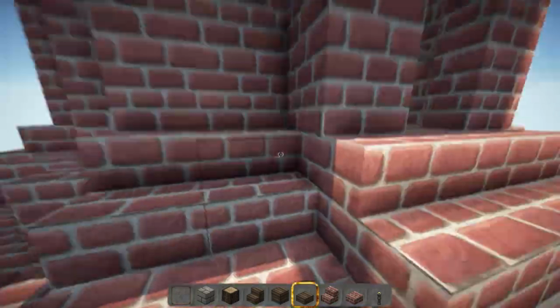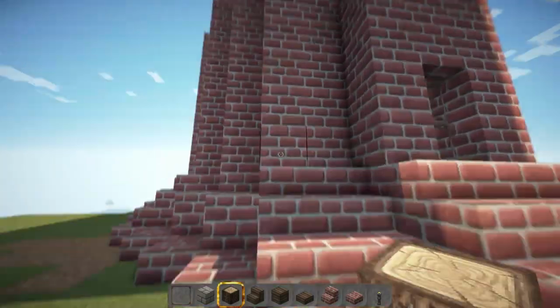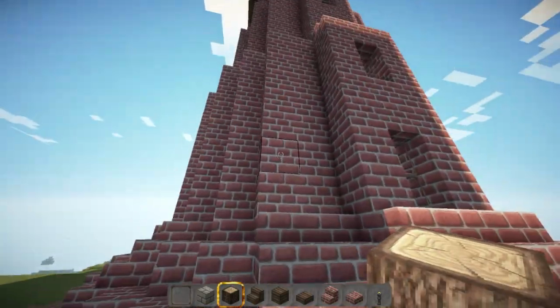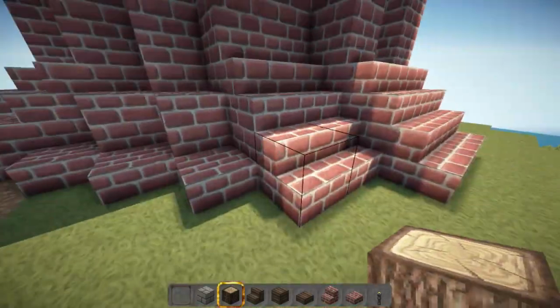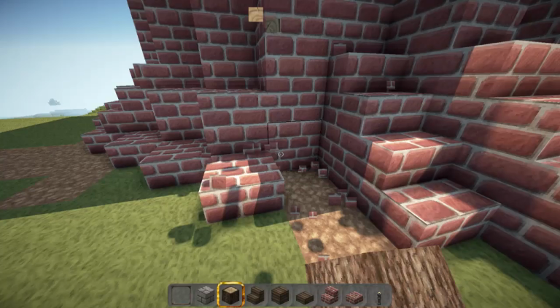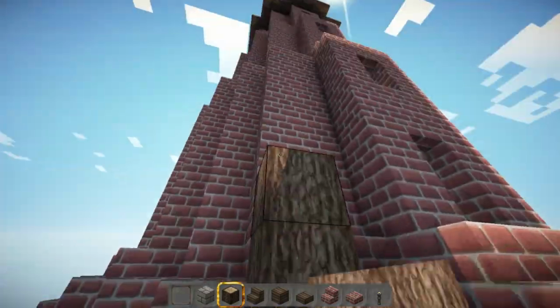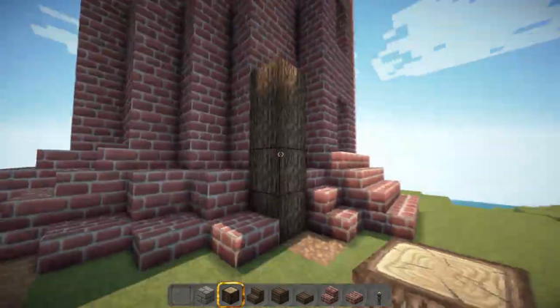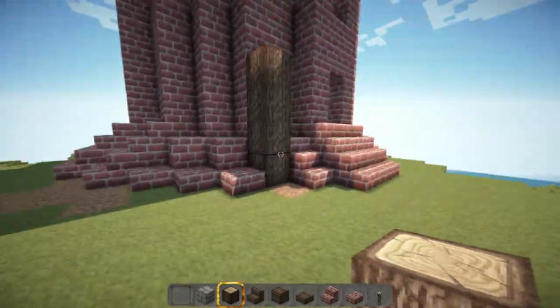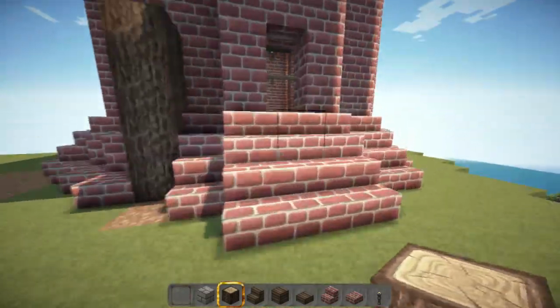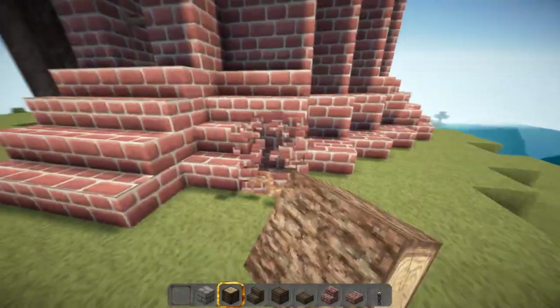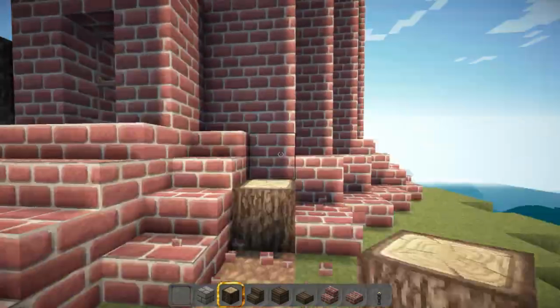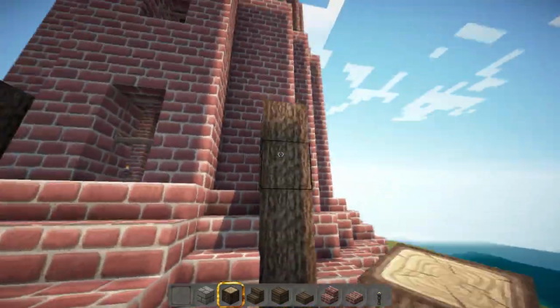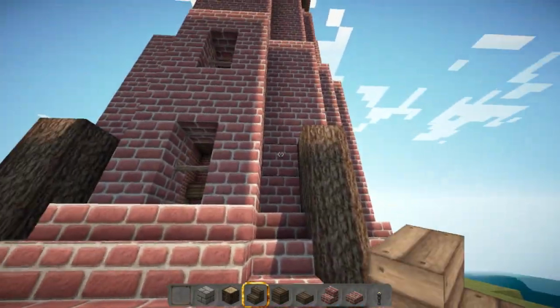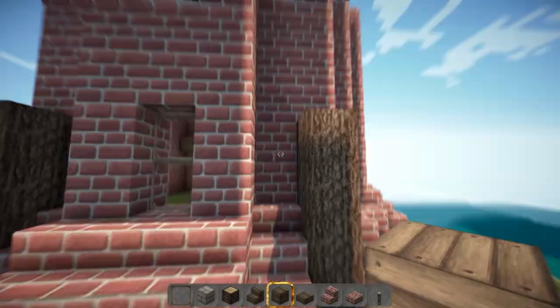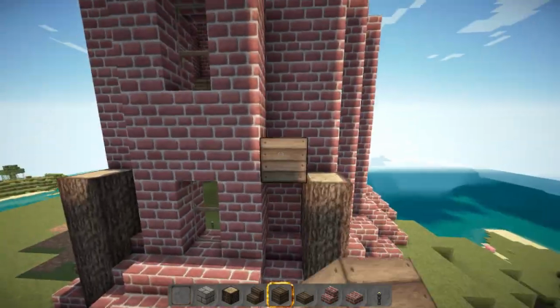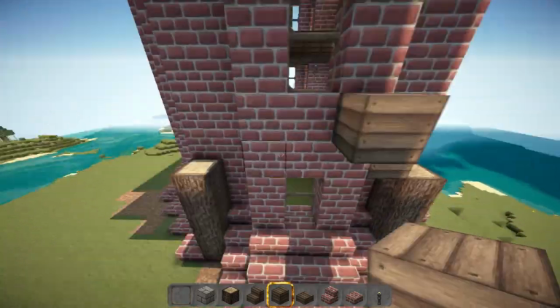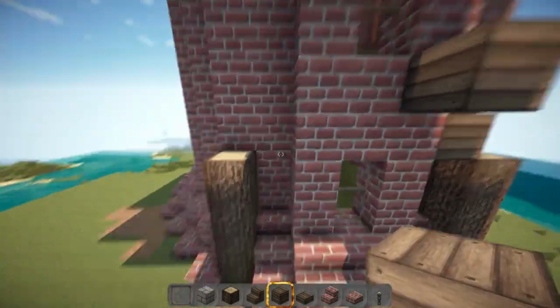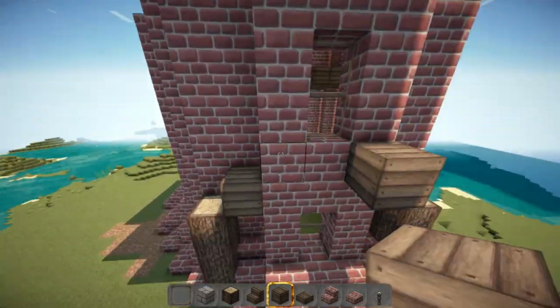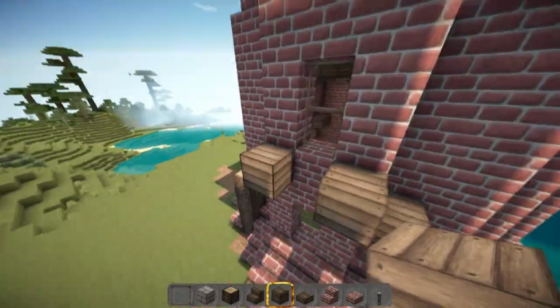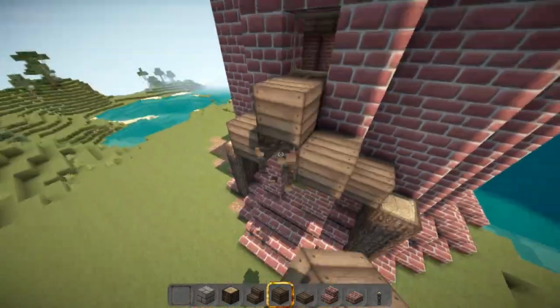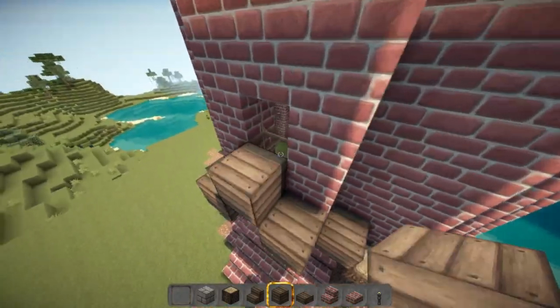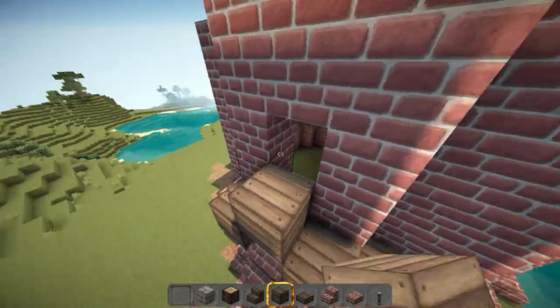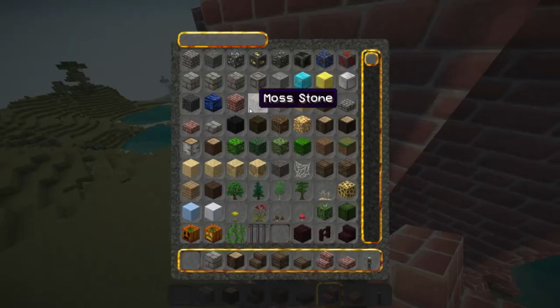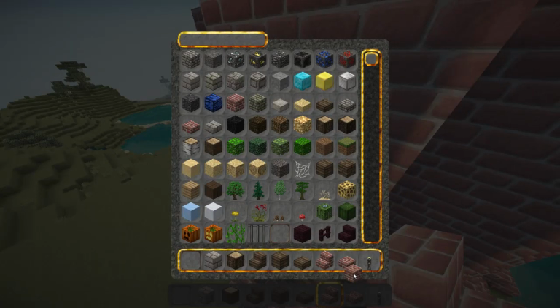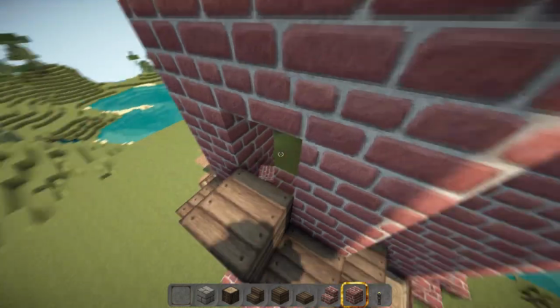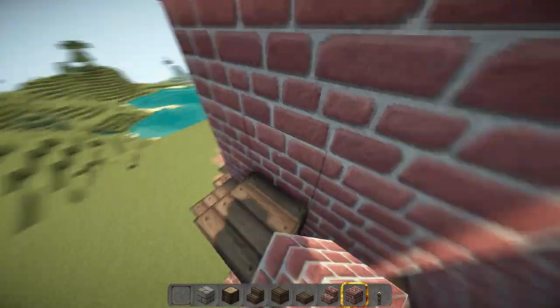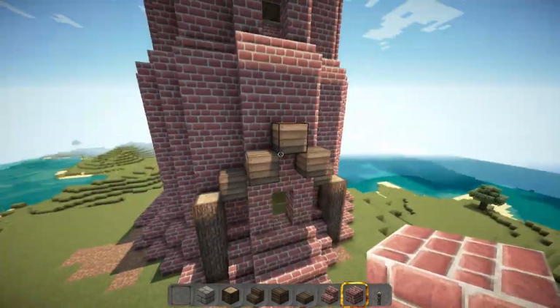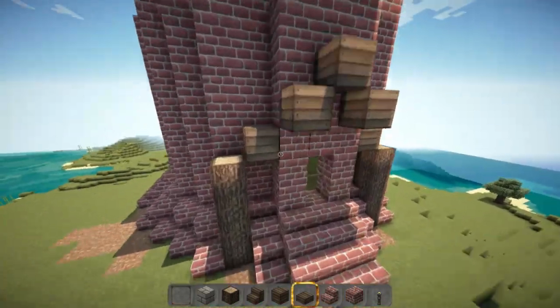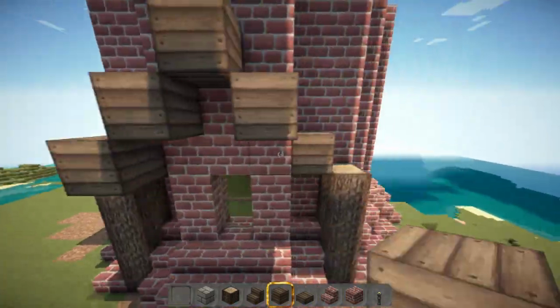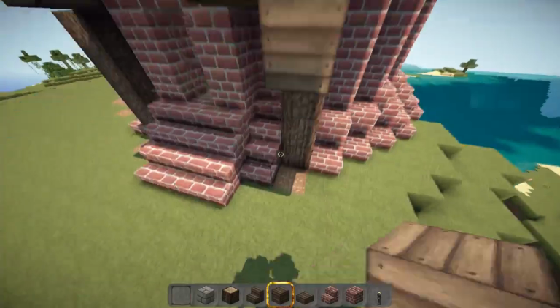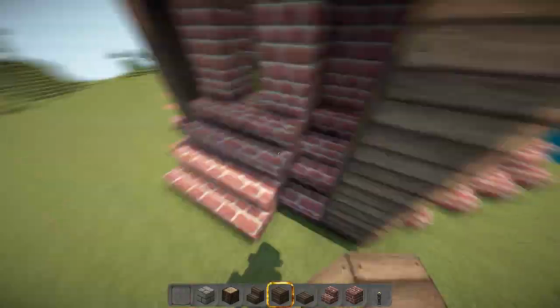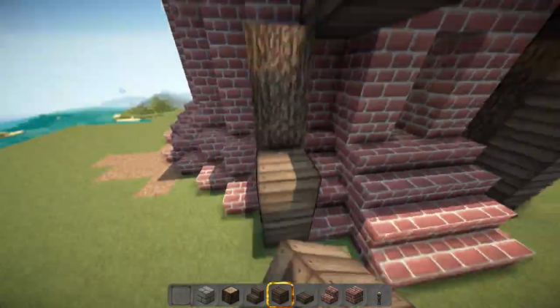Now I set about building a little extension to go on the side of the windmill. When I first looked at it after building it without this extension, it looked a little bit too much like a plain tower and I wasn't exactly happy with it, because it didn't look like it had any character.